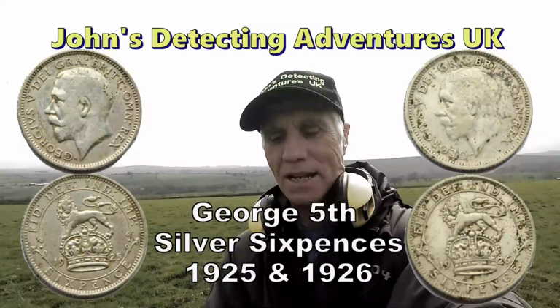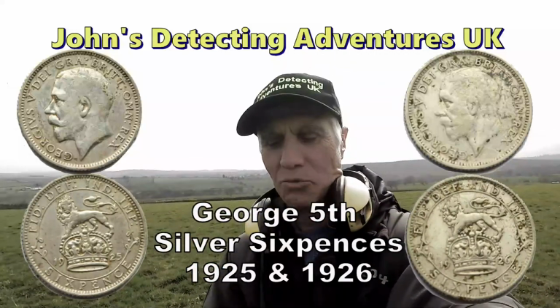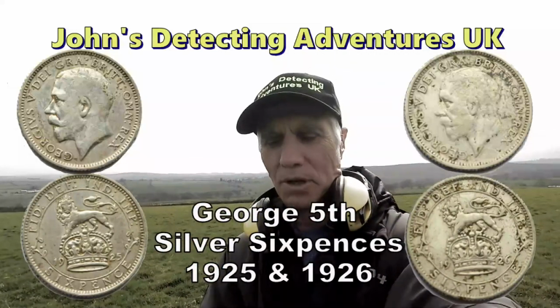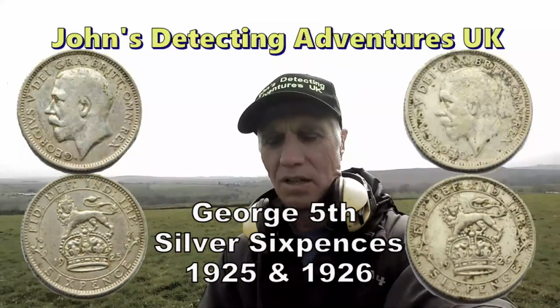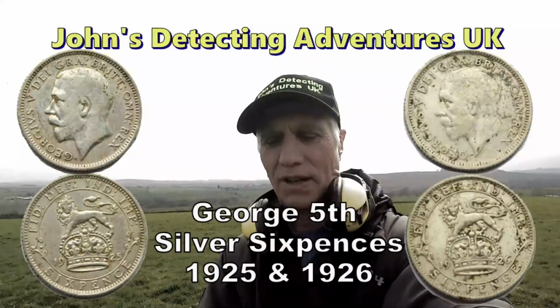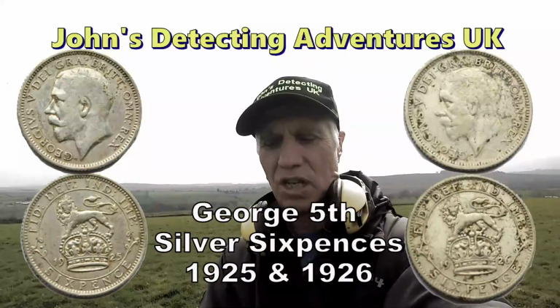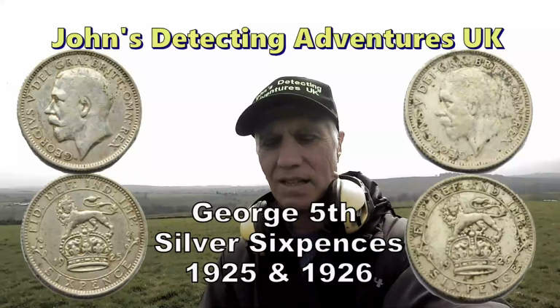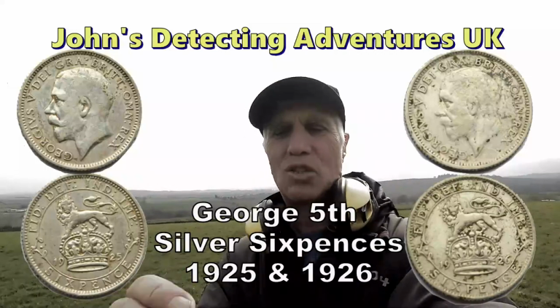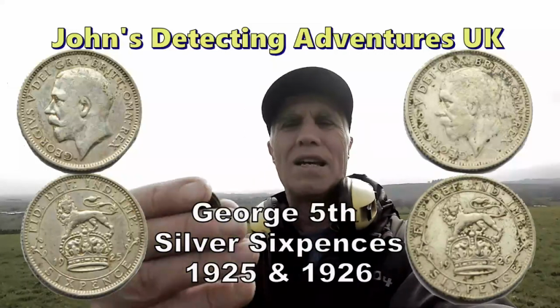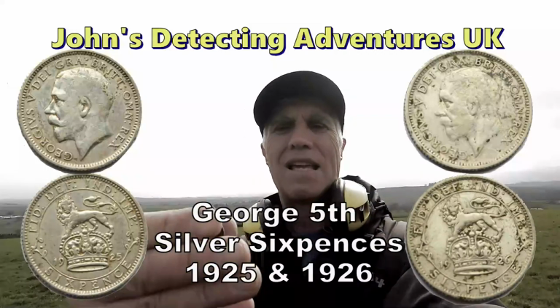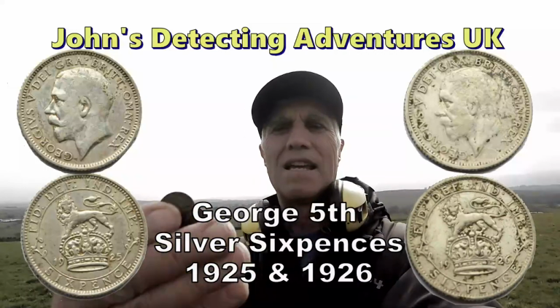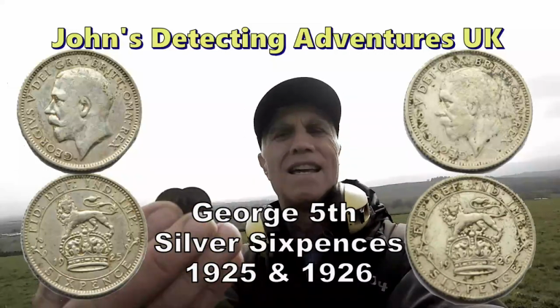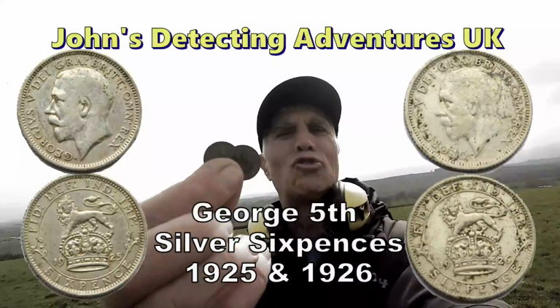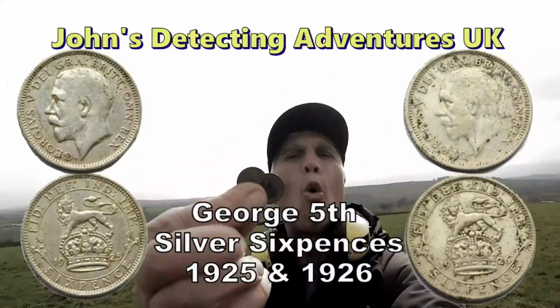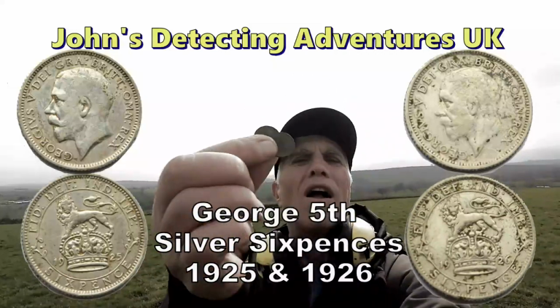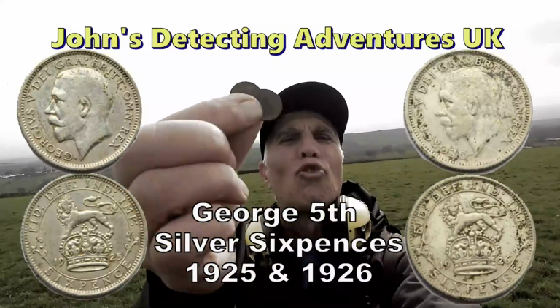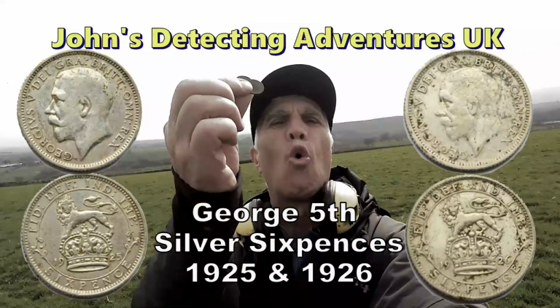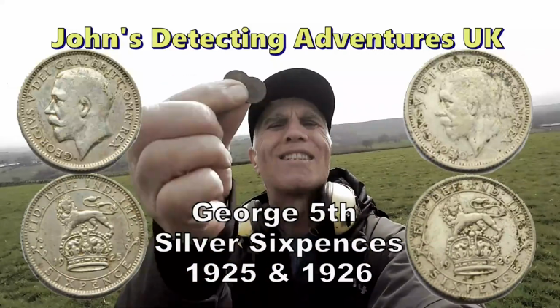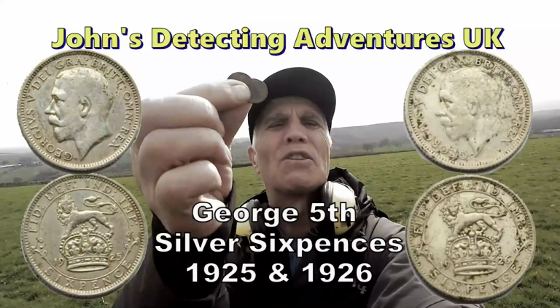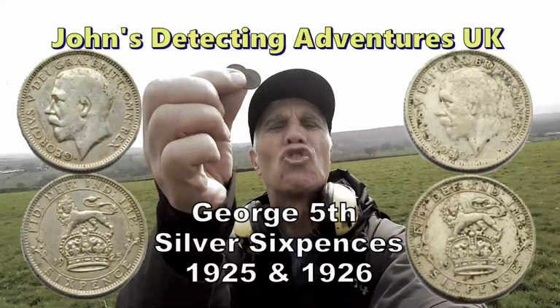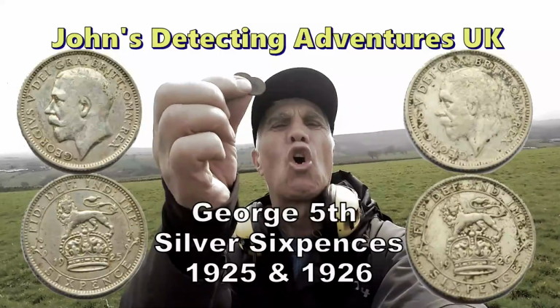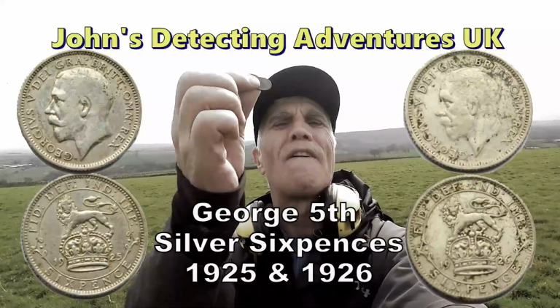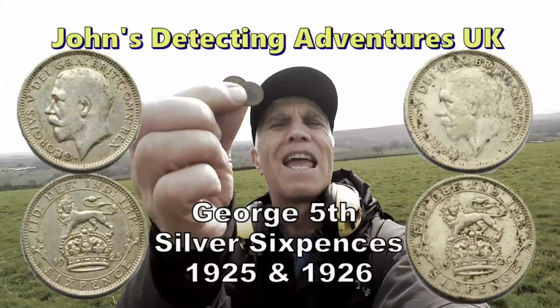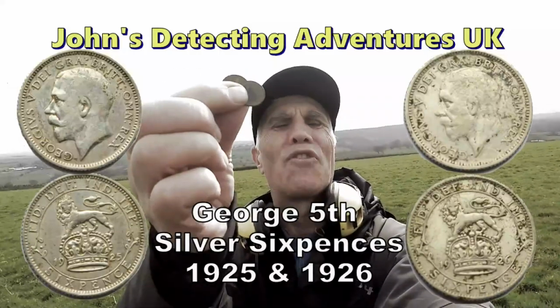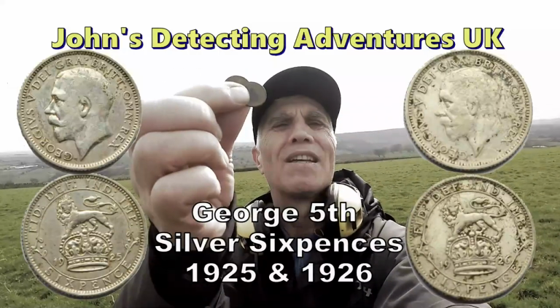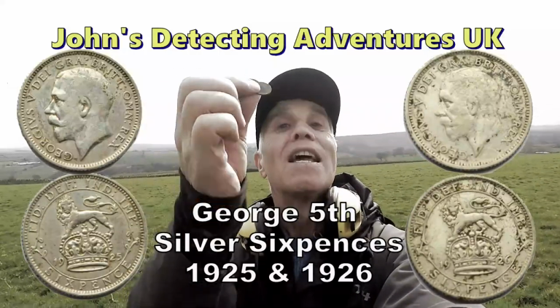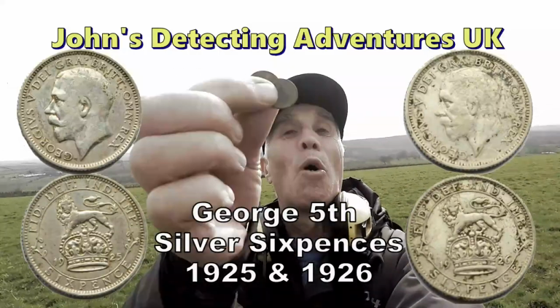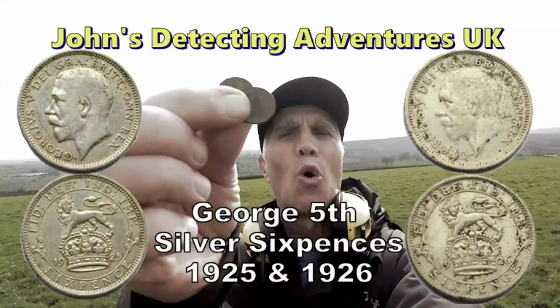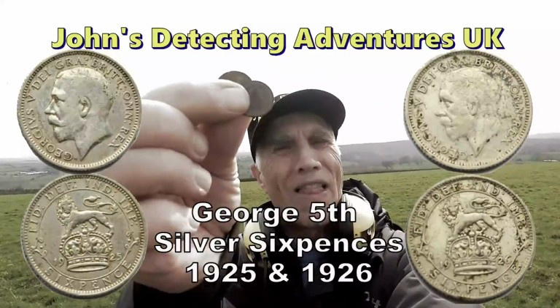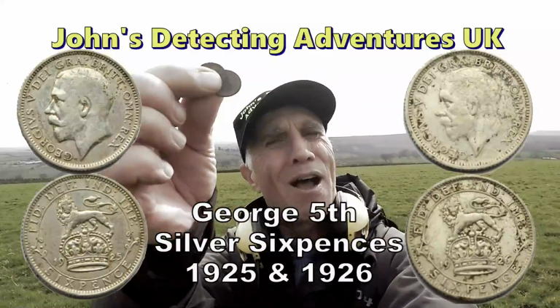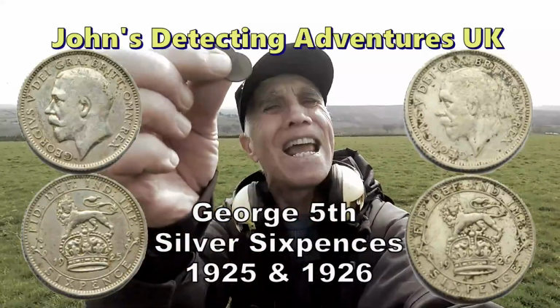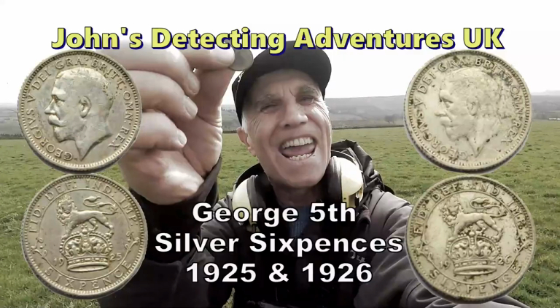Absolutely brilliant. Let me show you — two sixpences, George V, down one hole. That's how we like it.